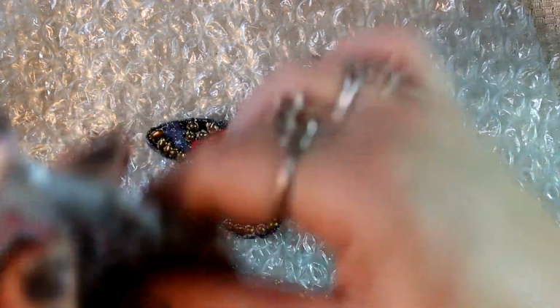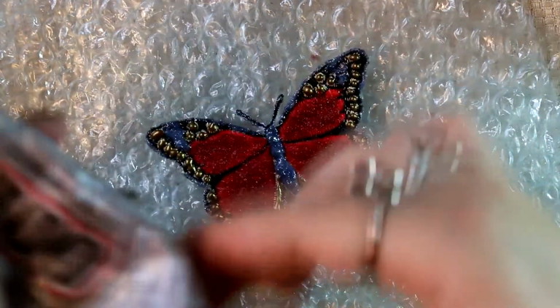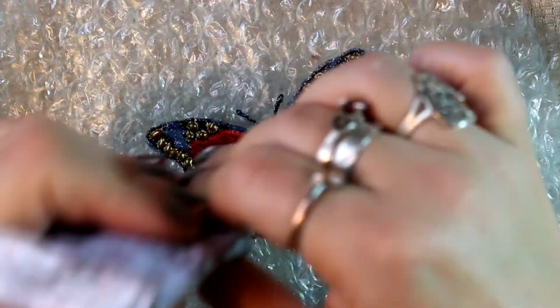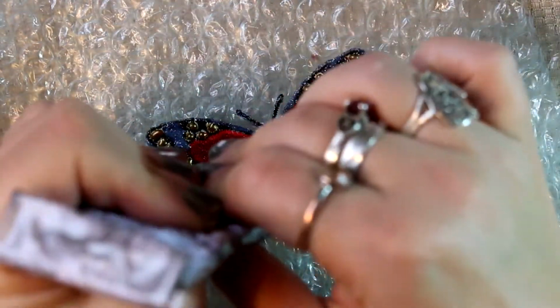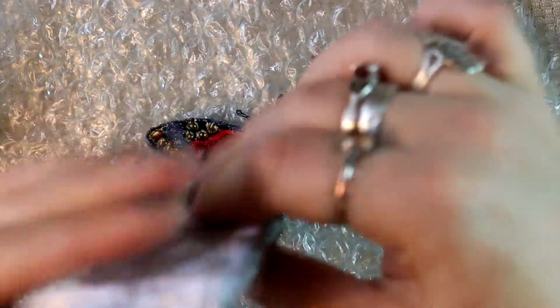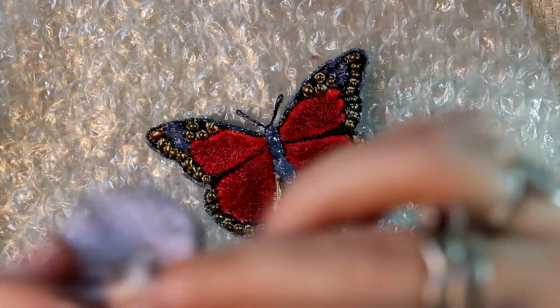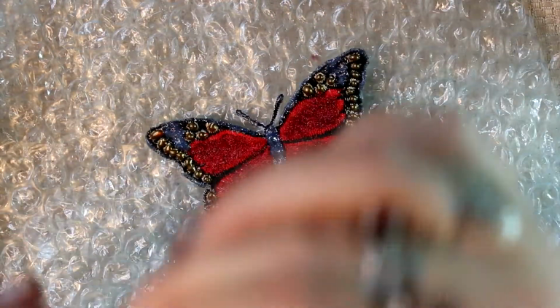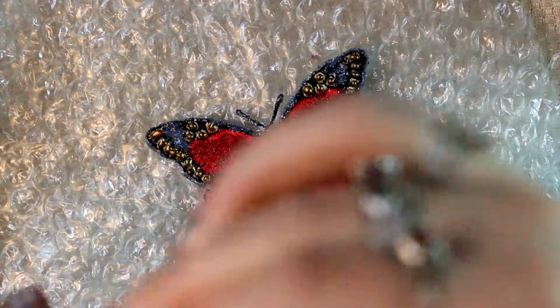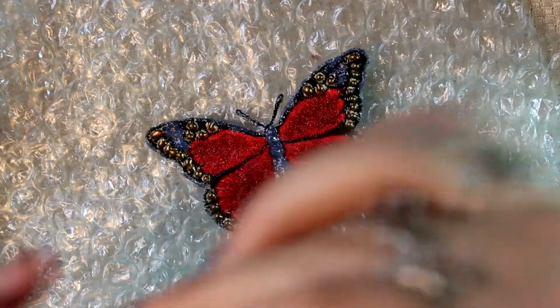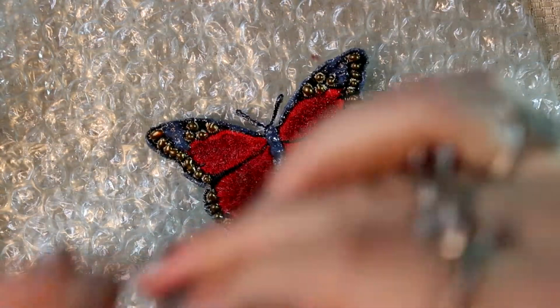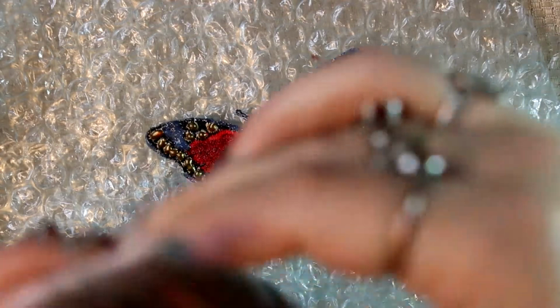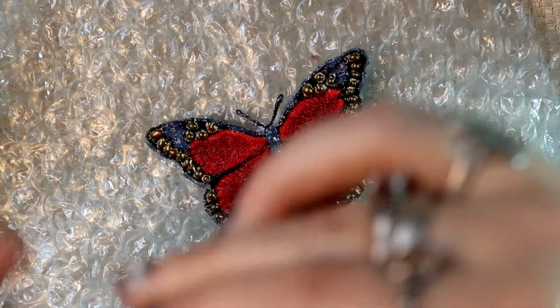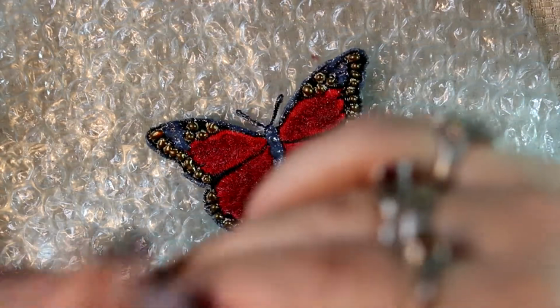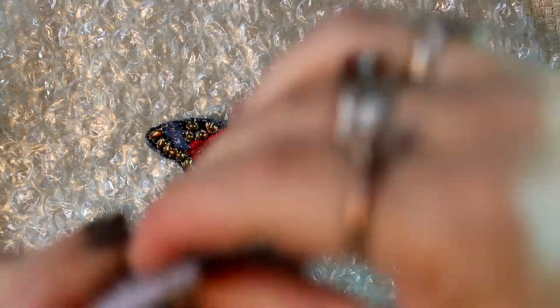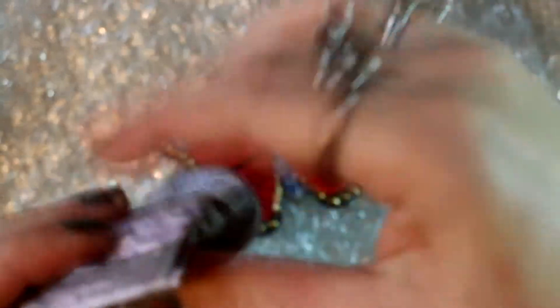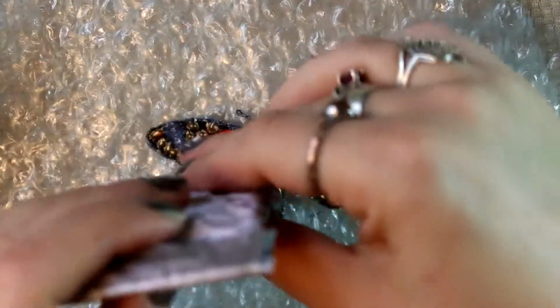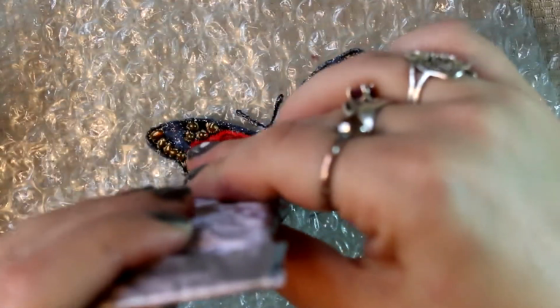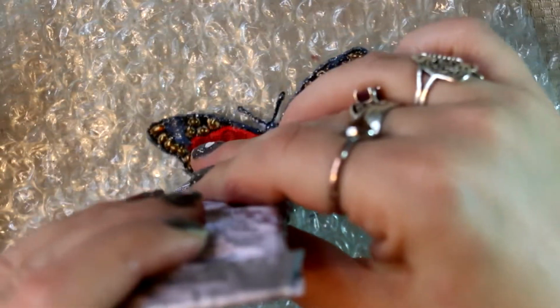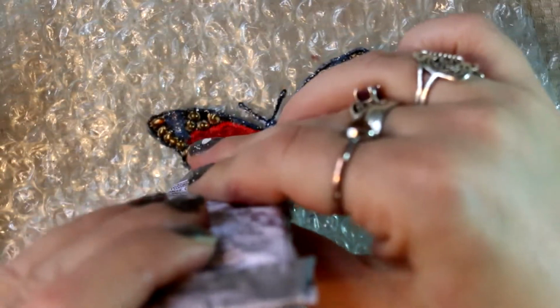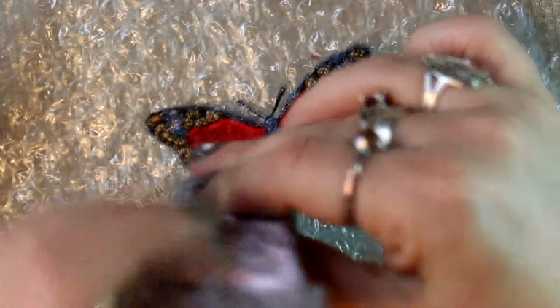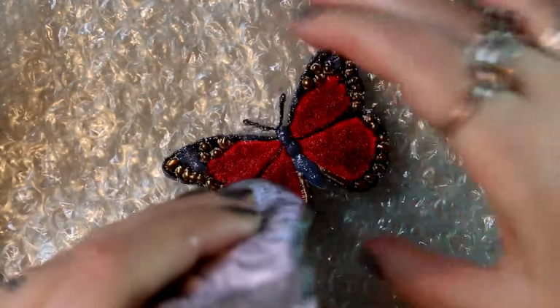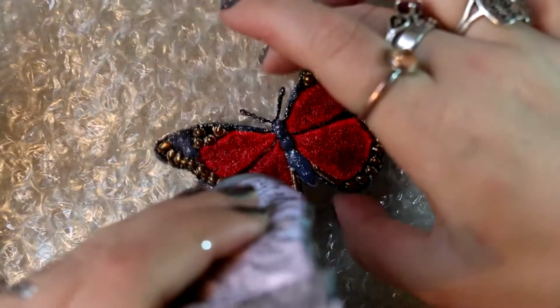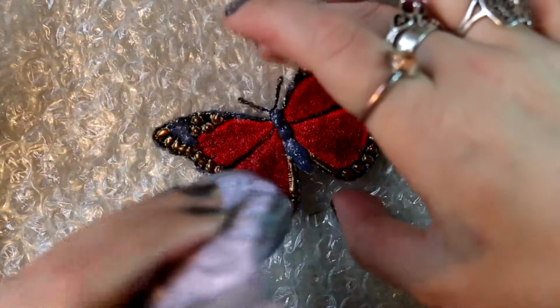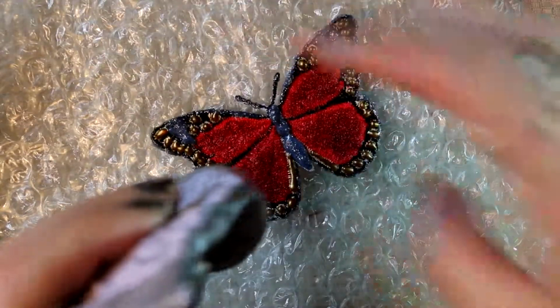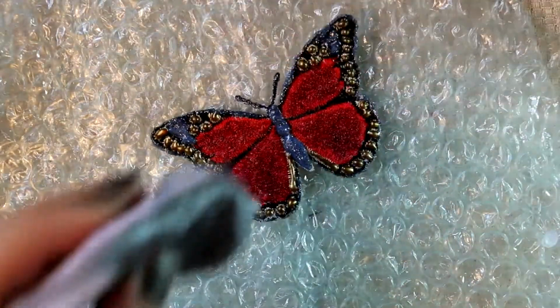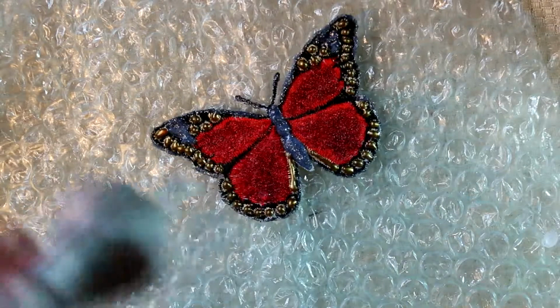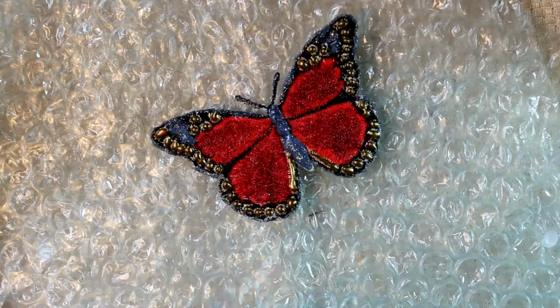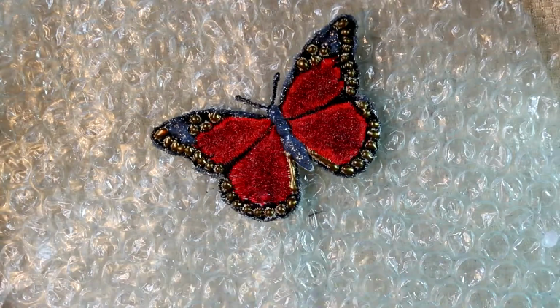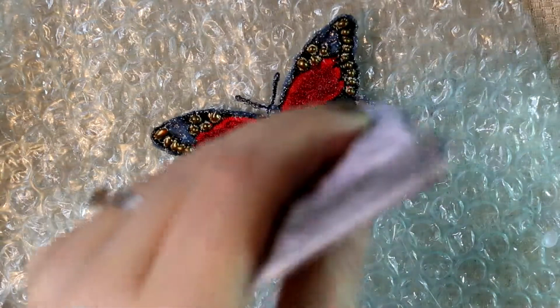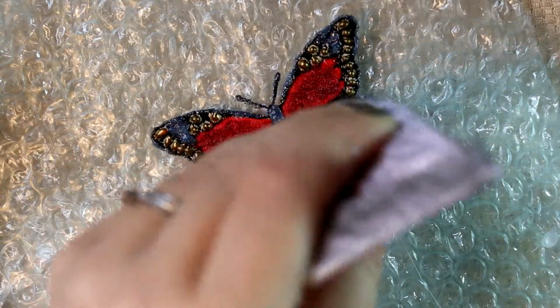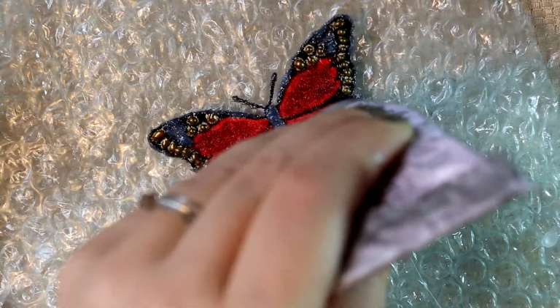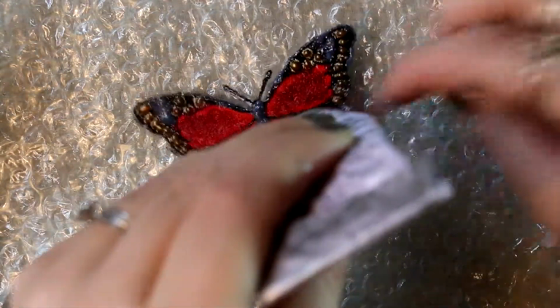I'm adding some E6000 glue onto a couple of spots on the wings because I decide I want to add some beads onto the design, just to add a bit of interest.